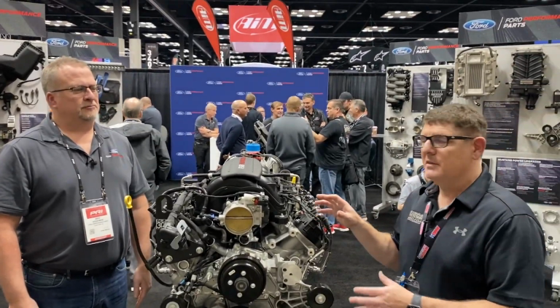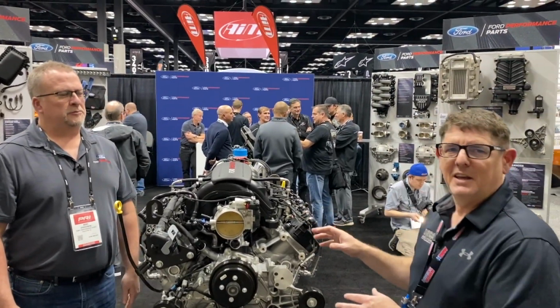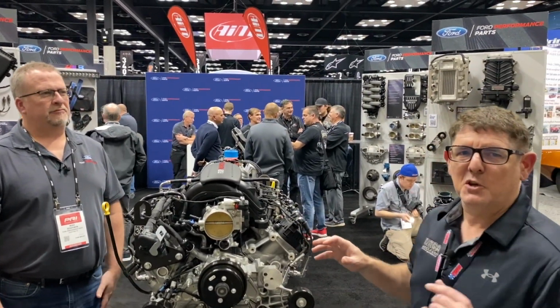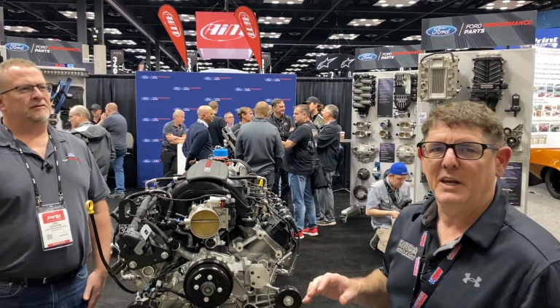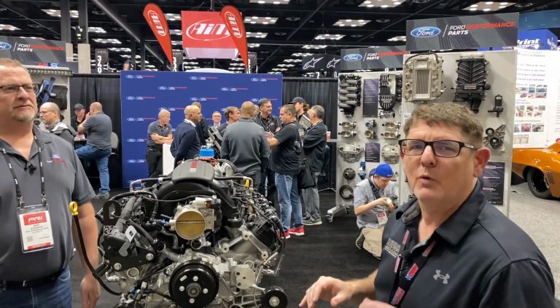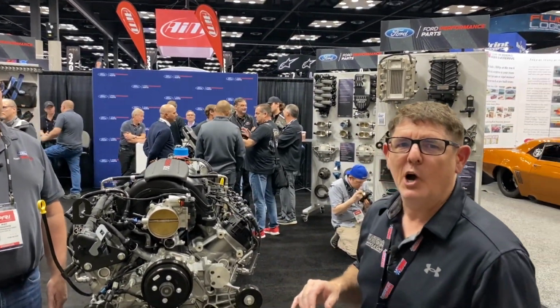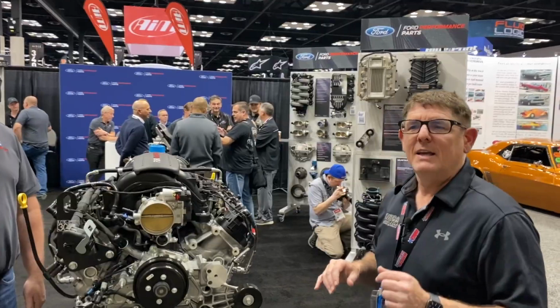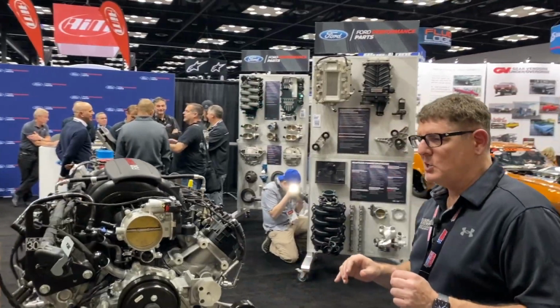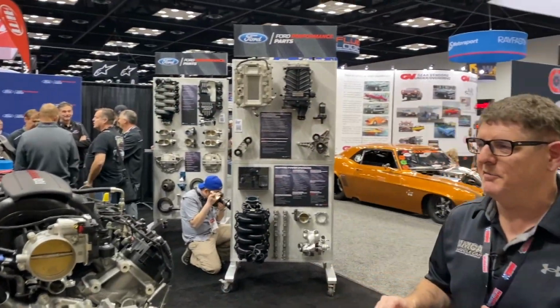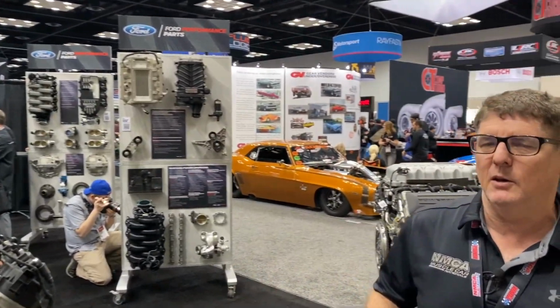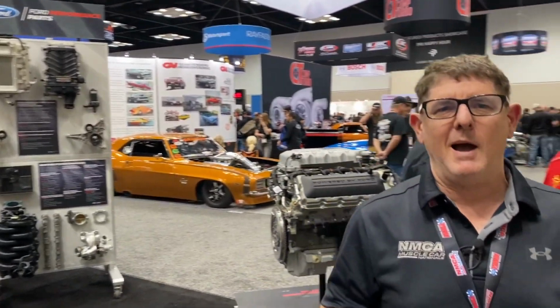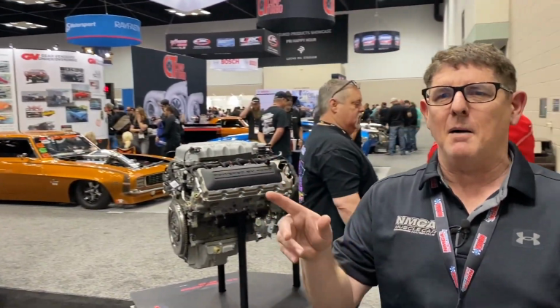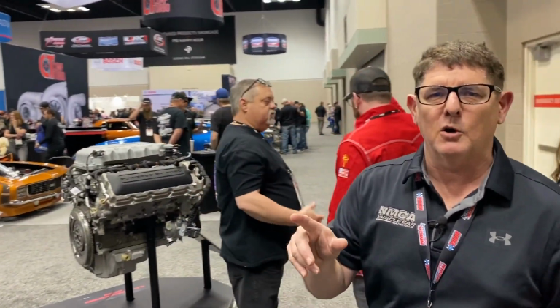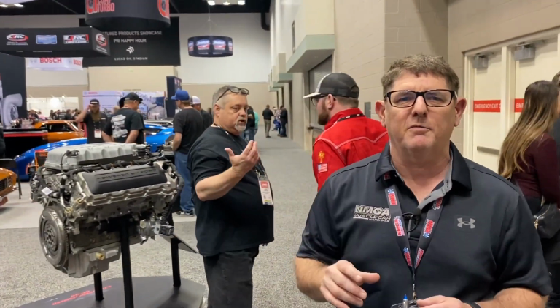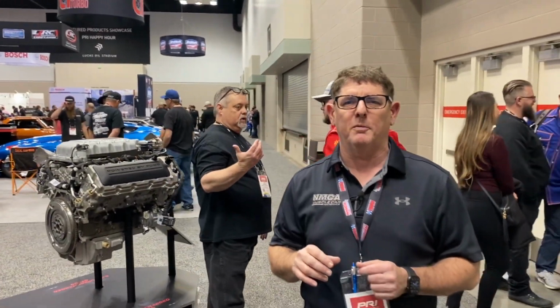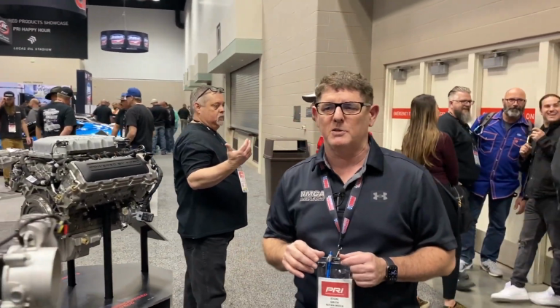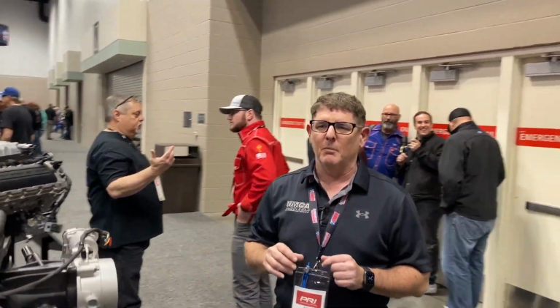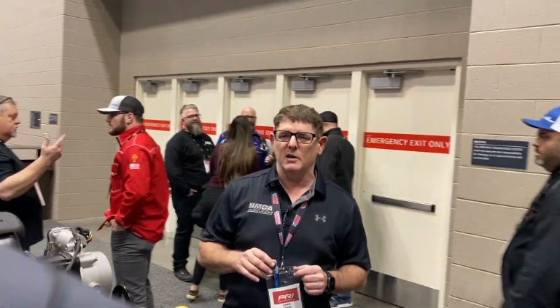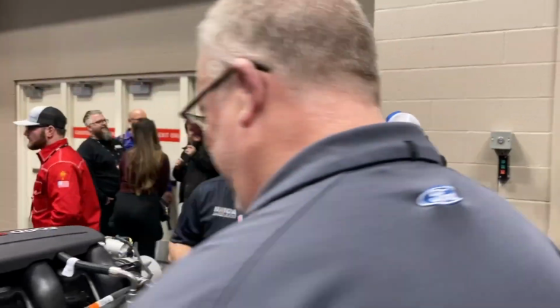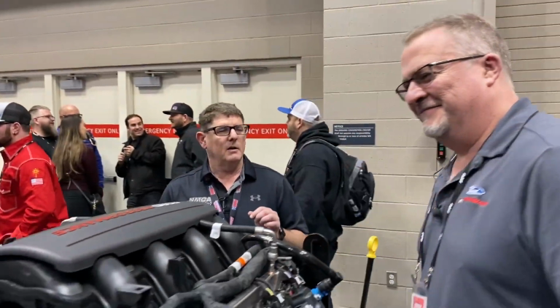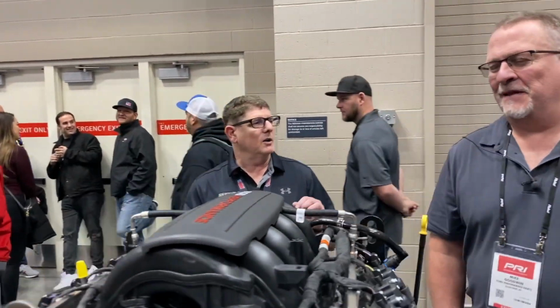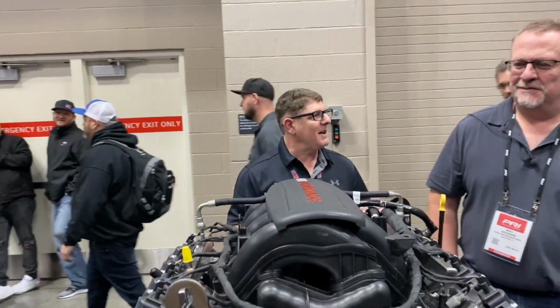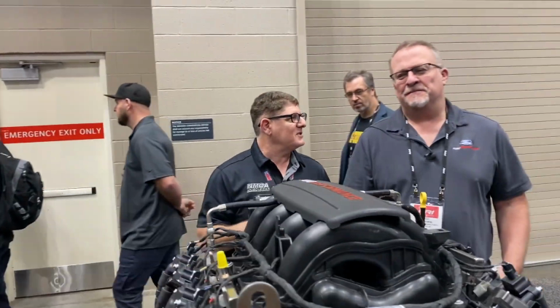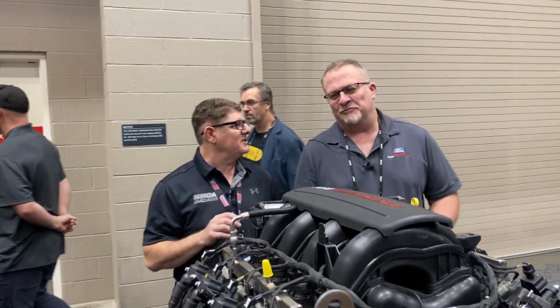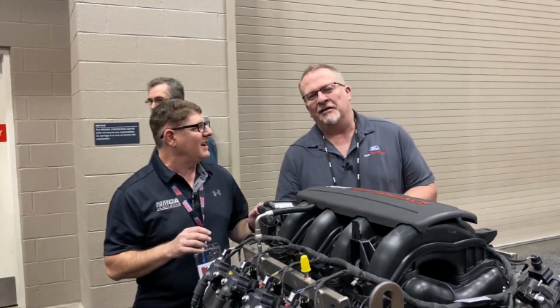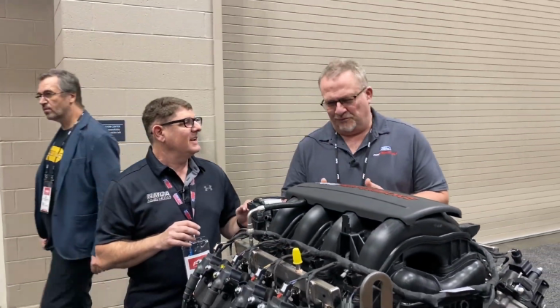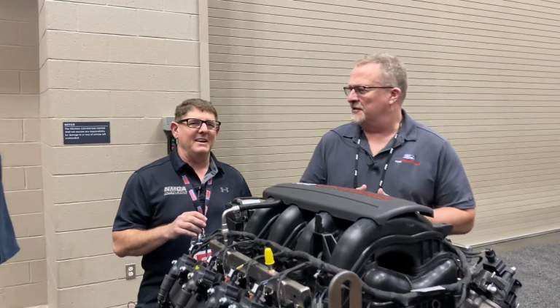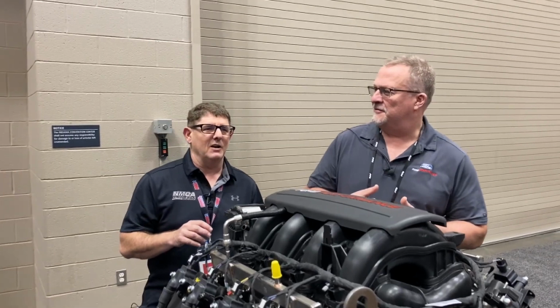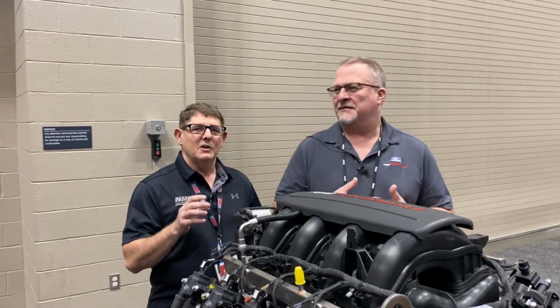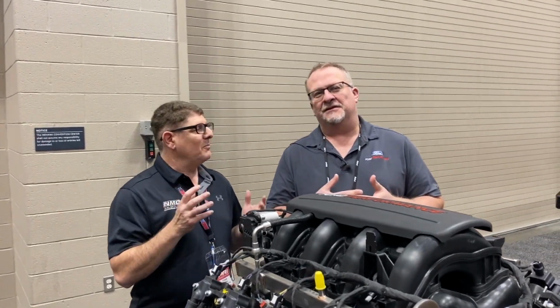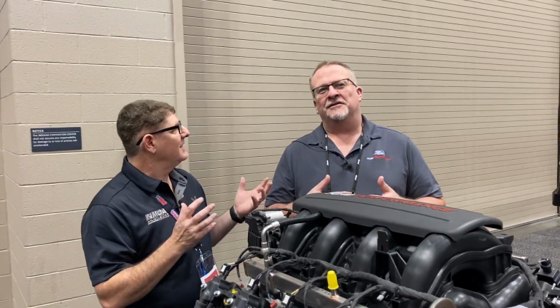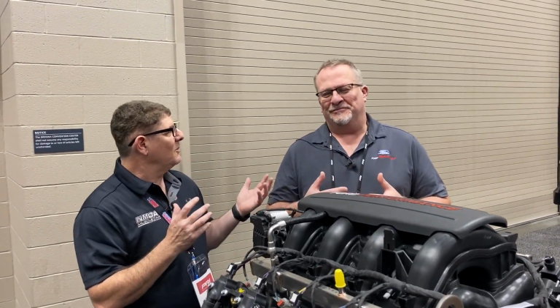This thing is turnkey, ready to go, 615 horsepower. I got Mike Goodwin here from Ford Performance. Mike is going to tell us a little bit about this engine, give us the details. Mike, take it away.